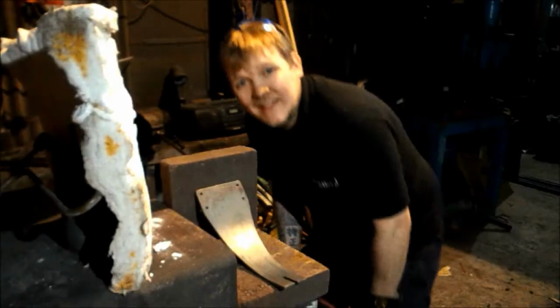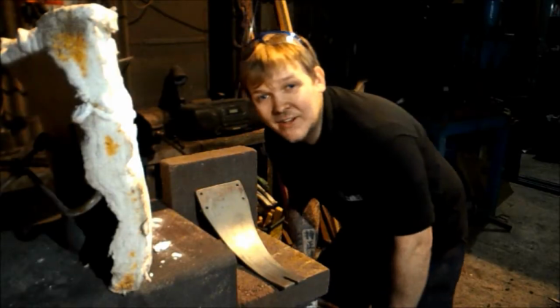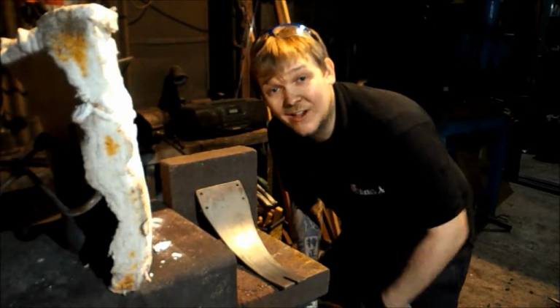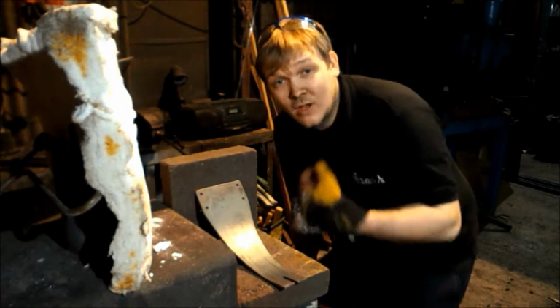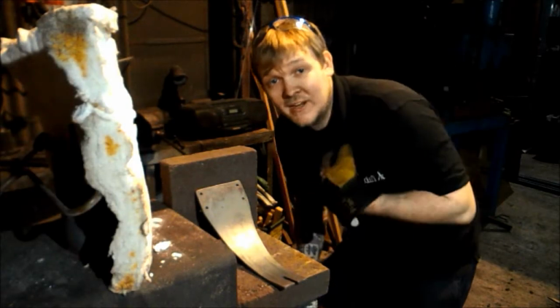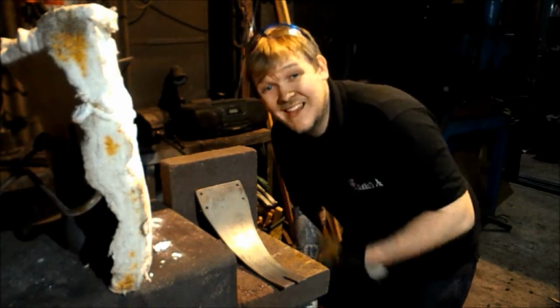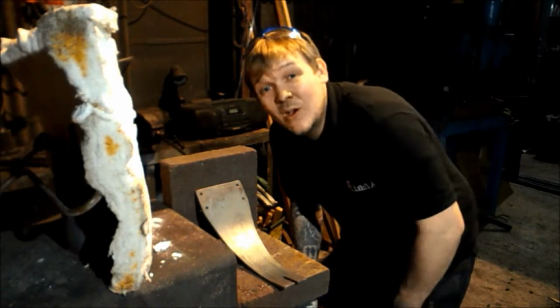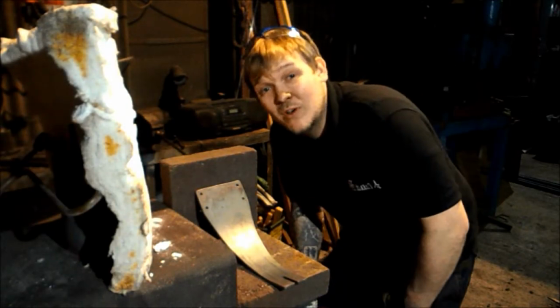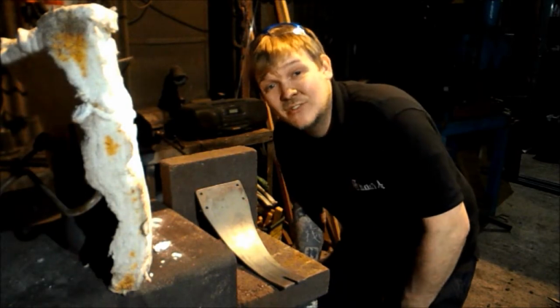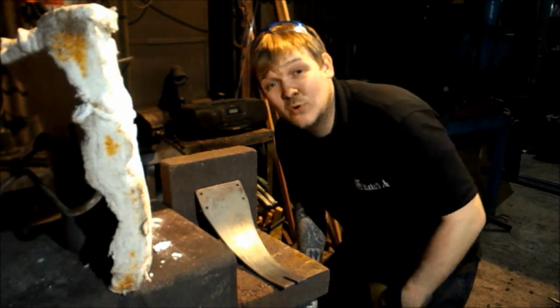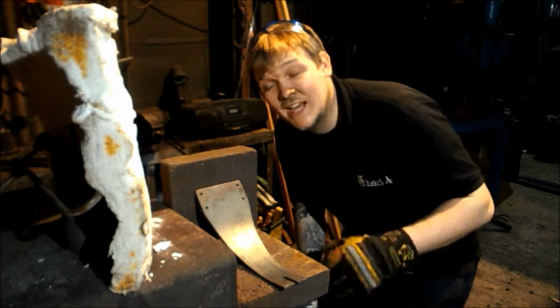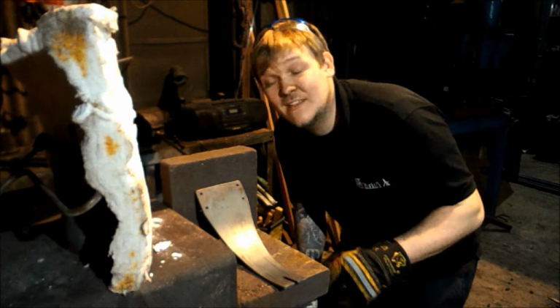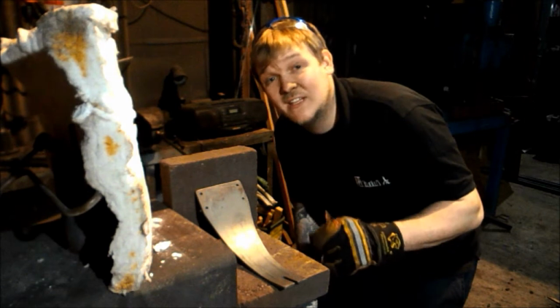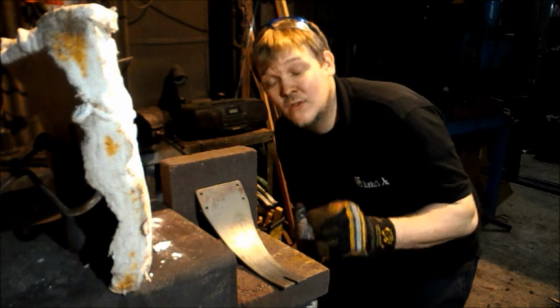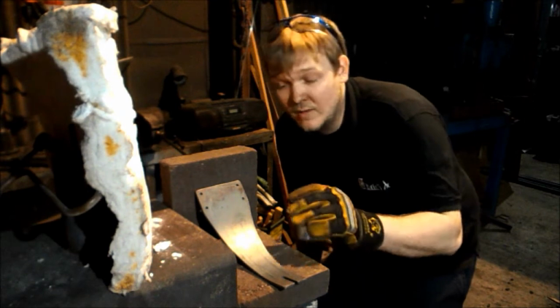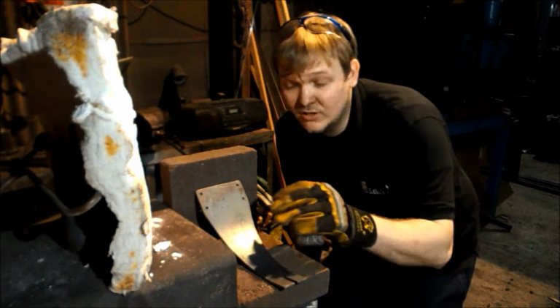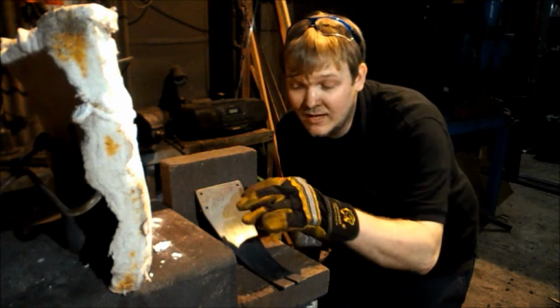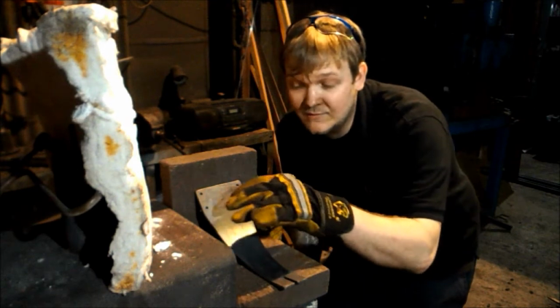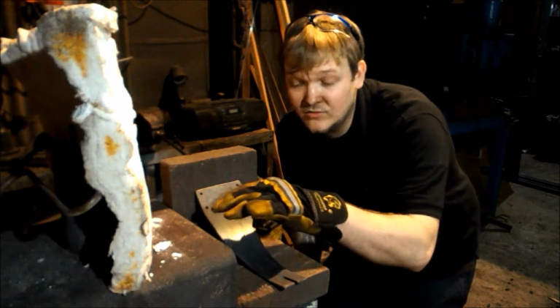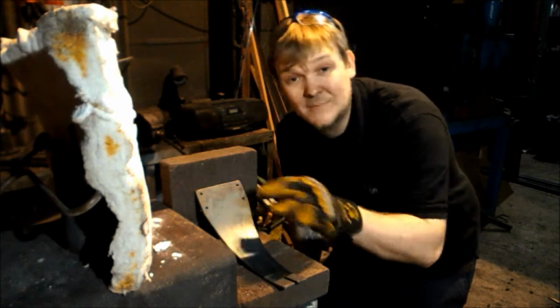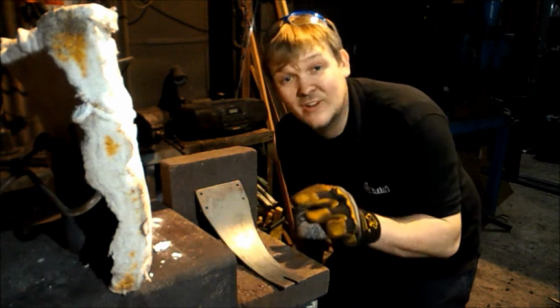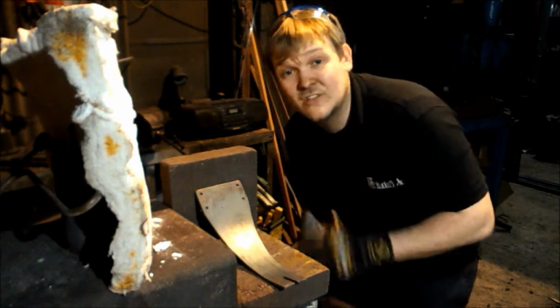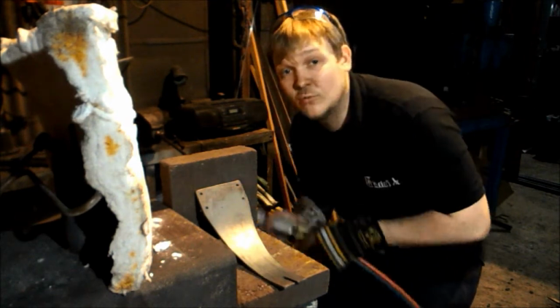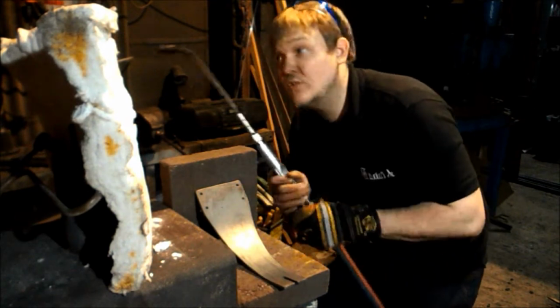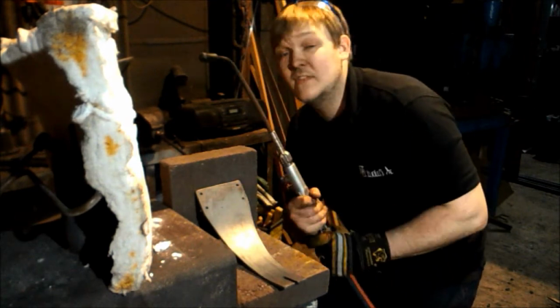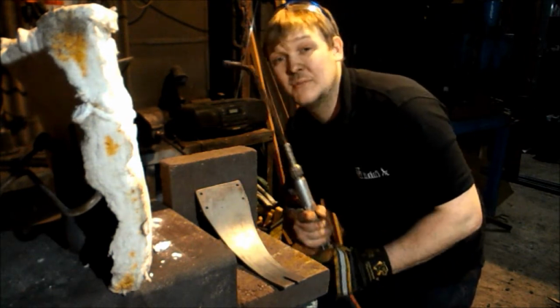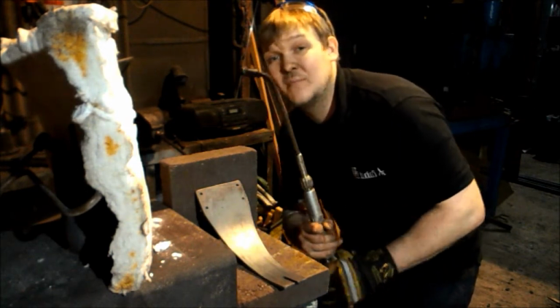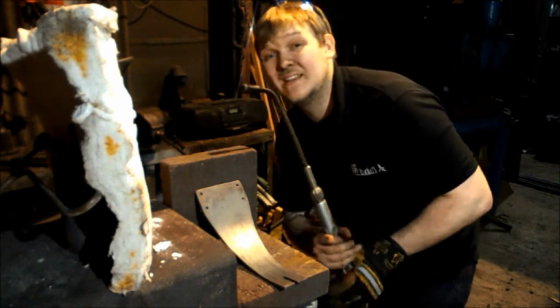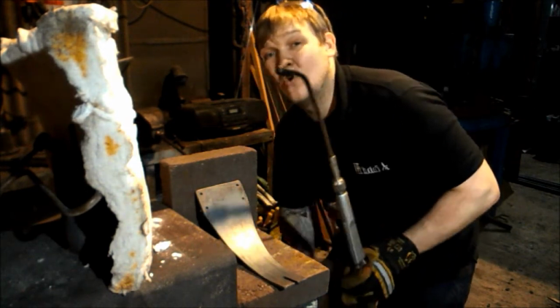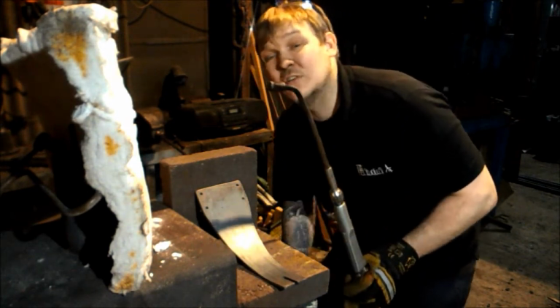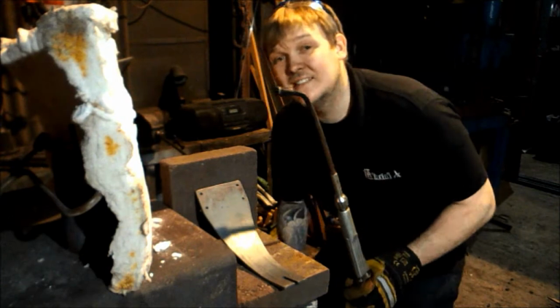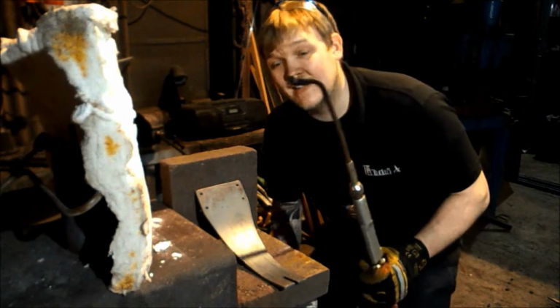Hey guys and girls, my name is Dan and welcome back to The Forge. In this video I'm going to give you some tips and tricks for when using the oxypropane or oxyacetylene.